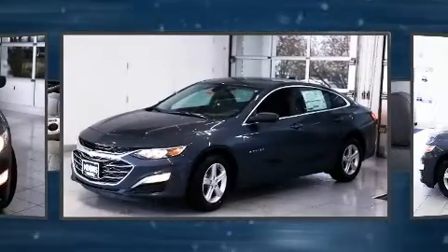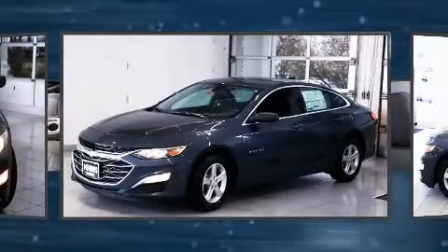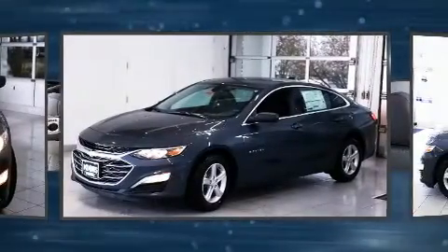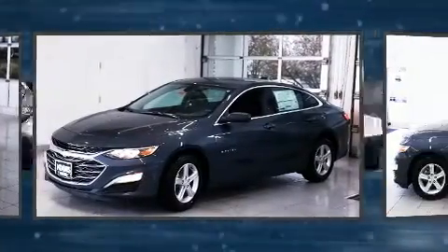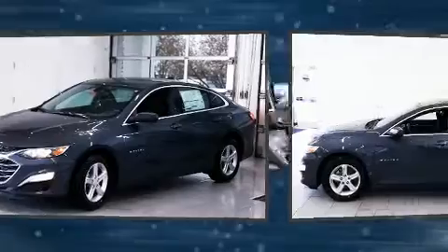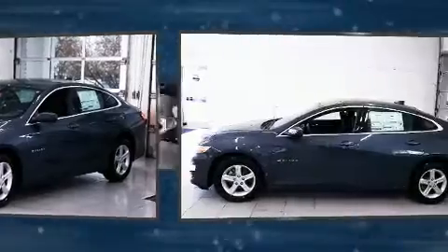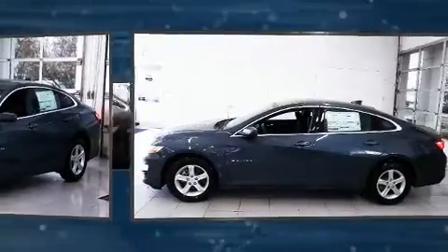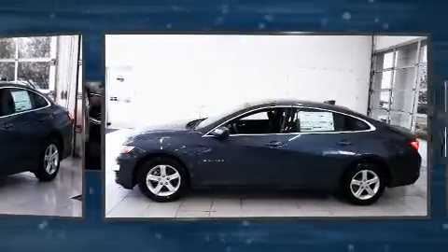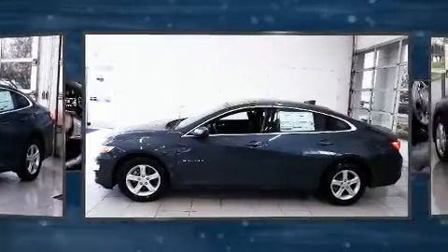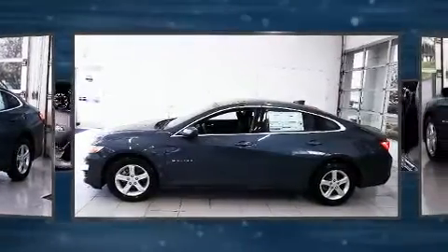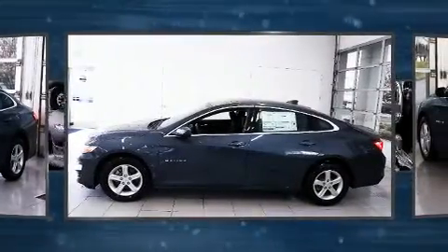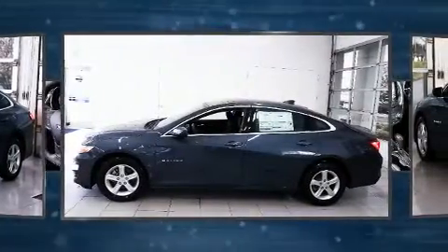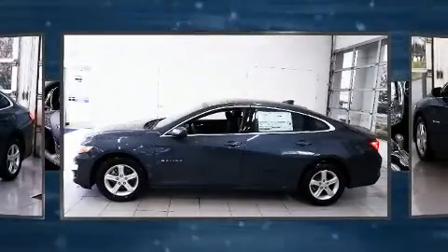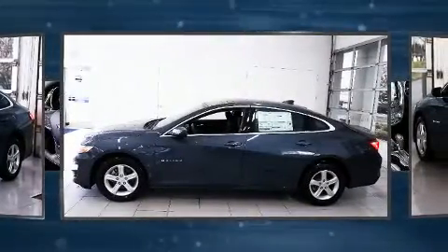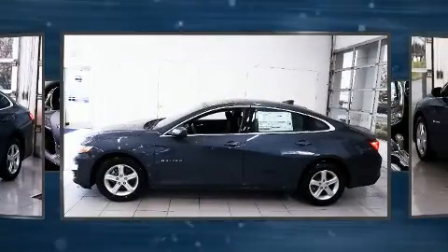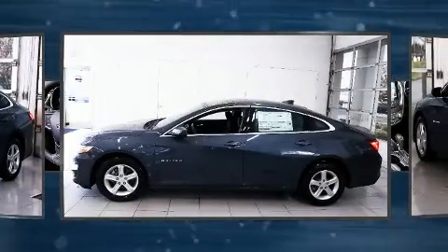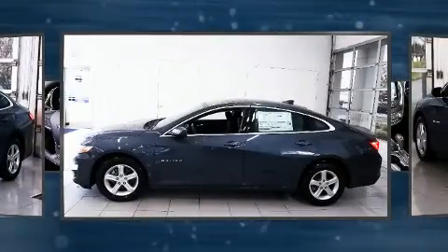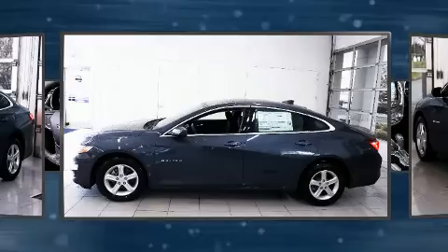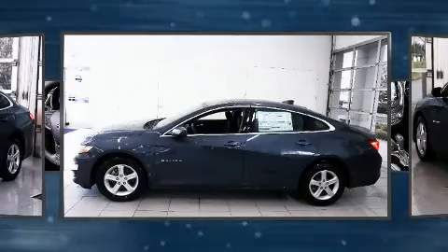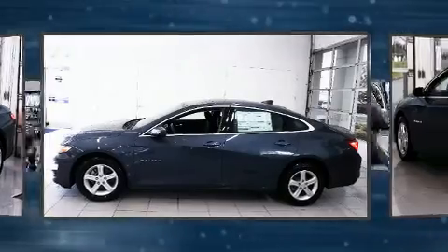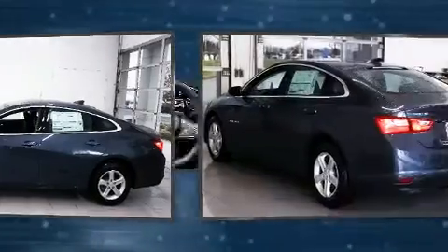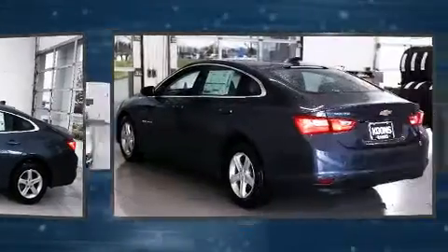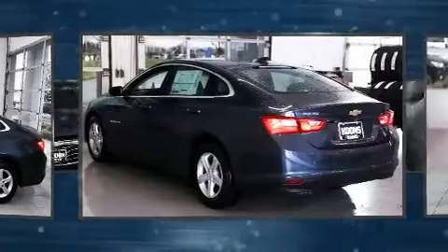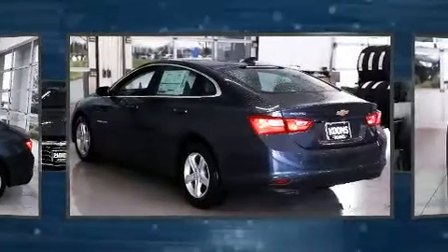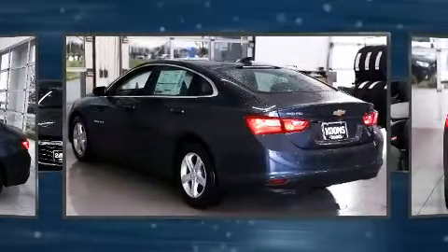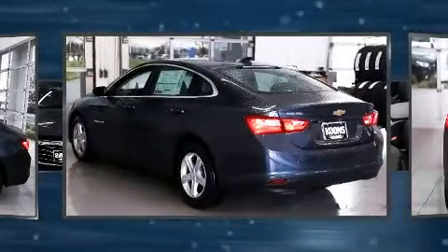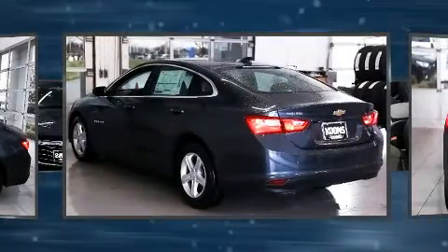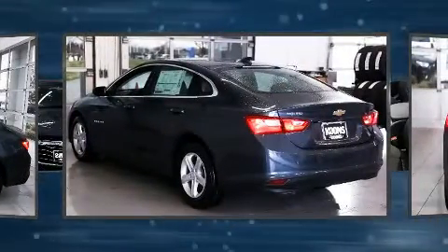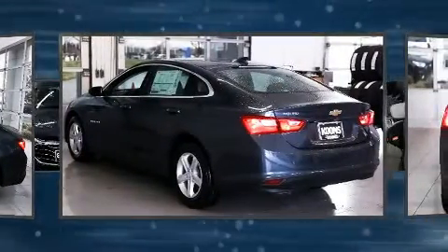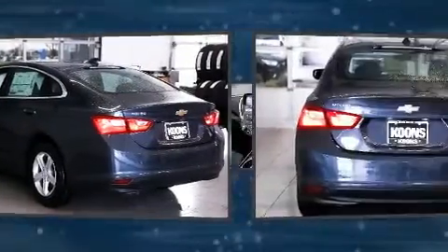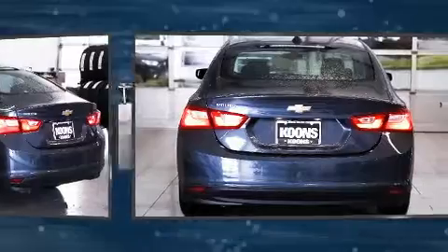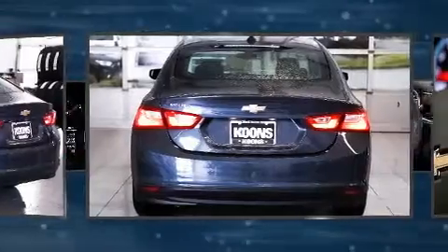It features a continuously variable transmission, front-wheel drive, and an efficient four-cylinder engine. The engine breathes better thanks to a turbocharger, improving both performance and economy.